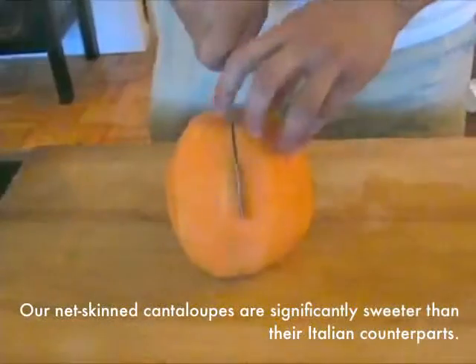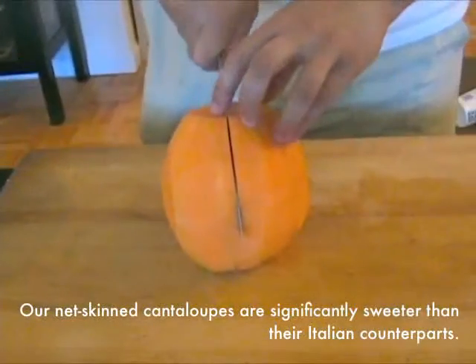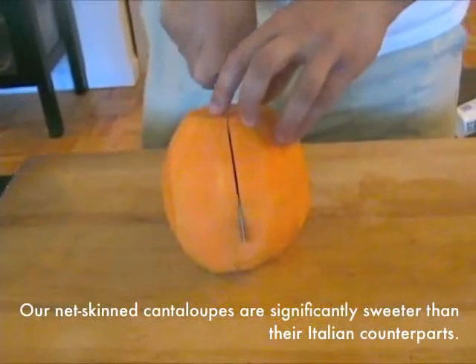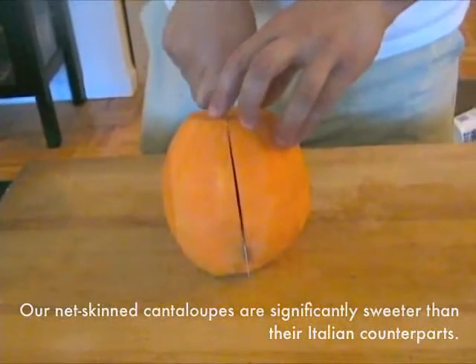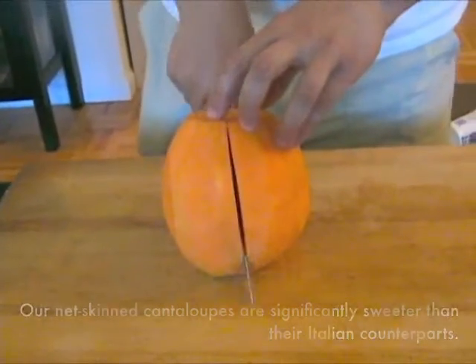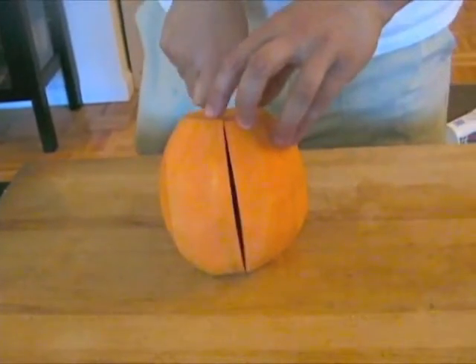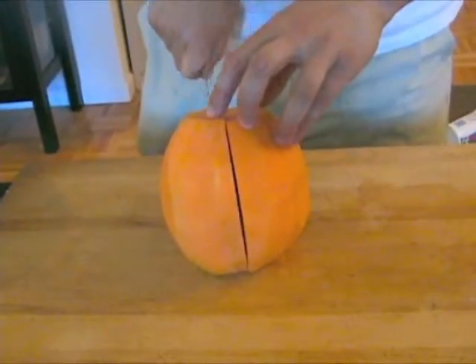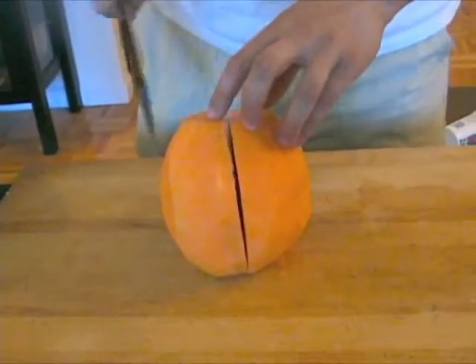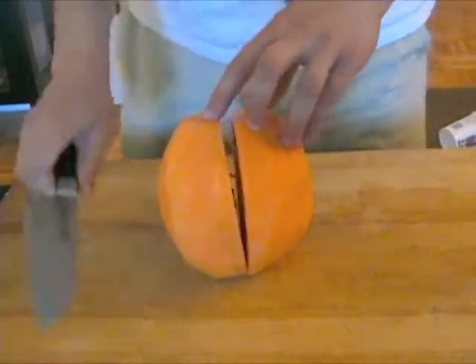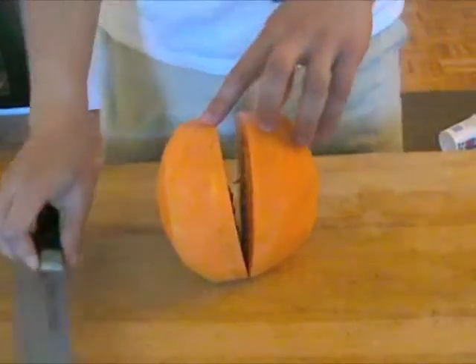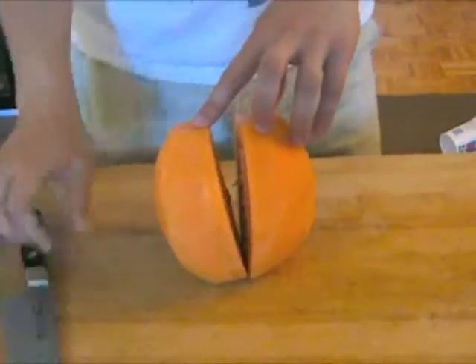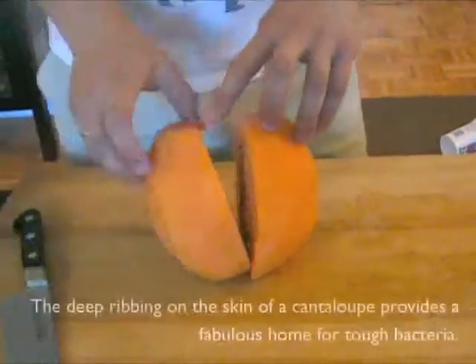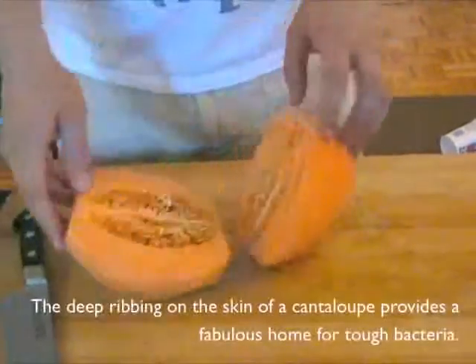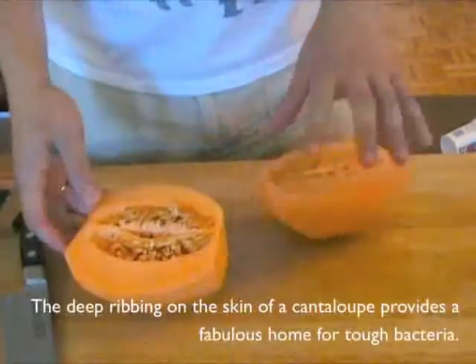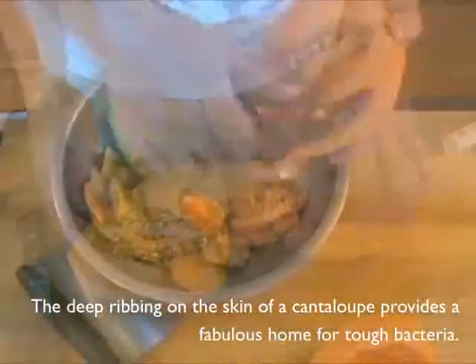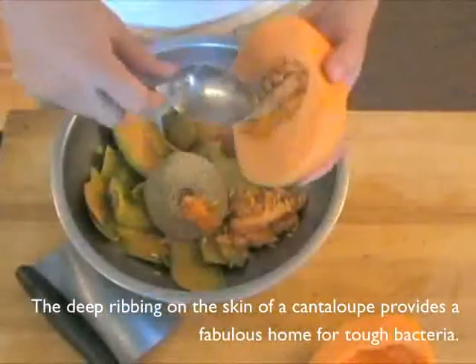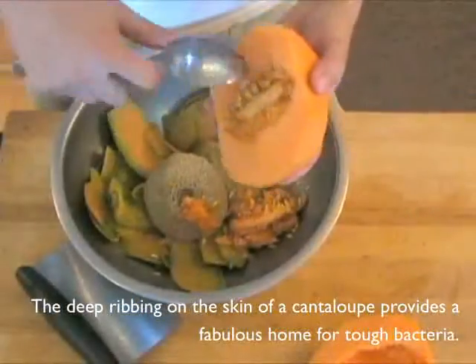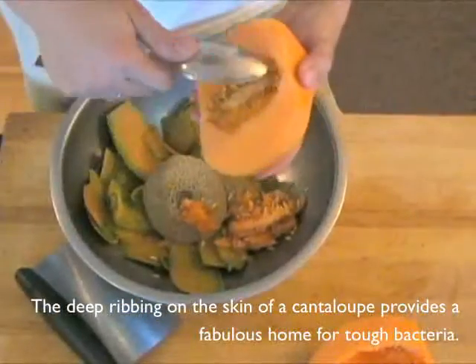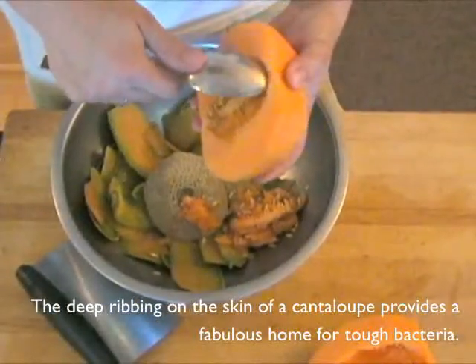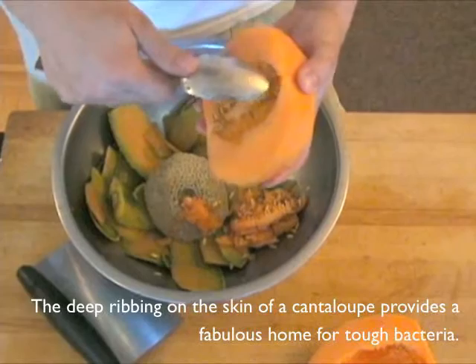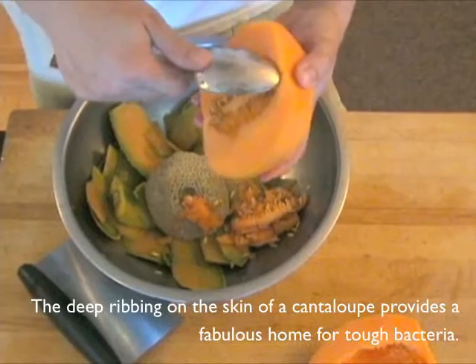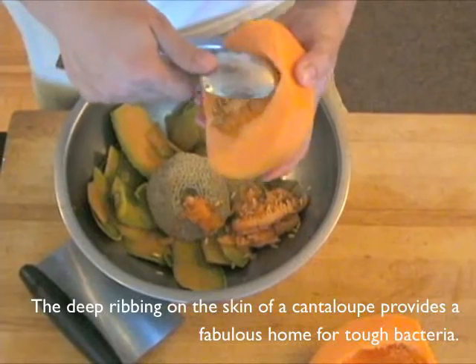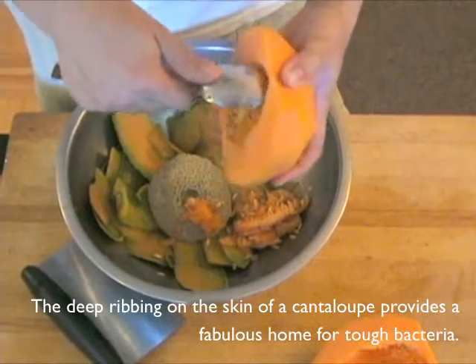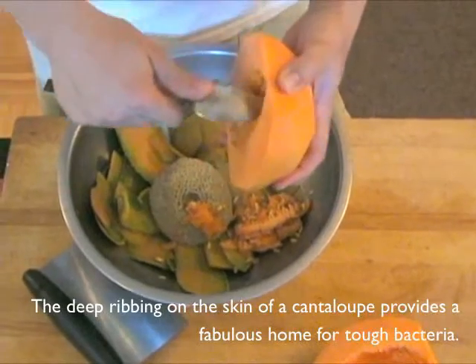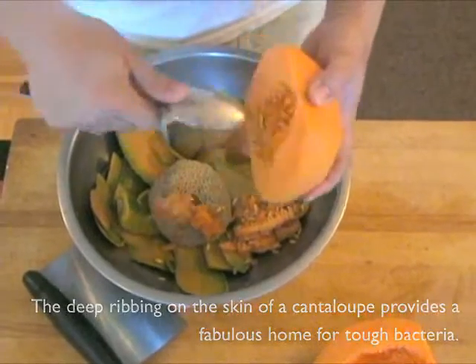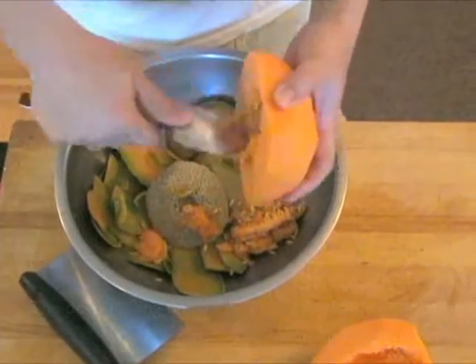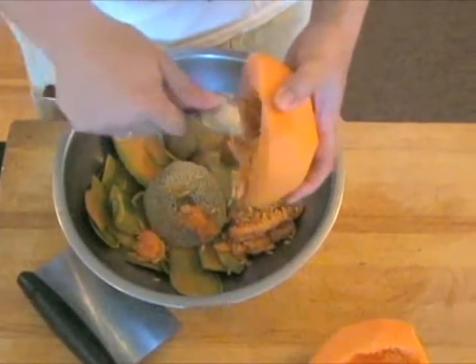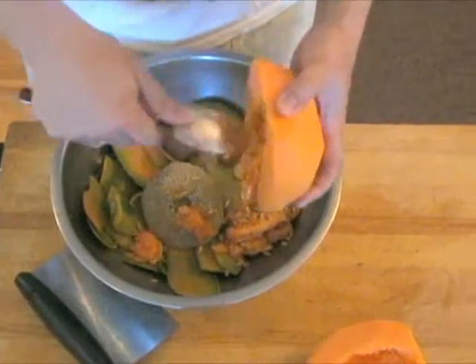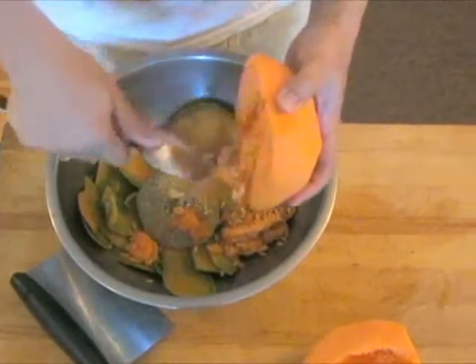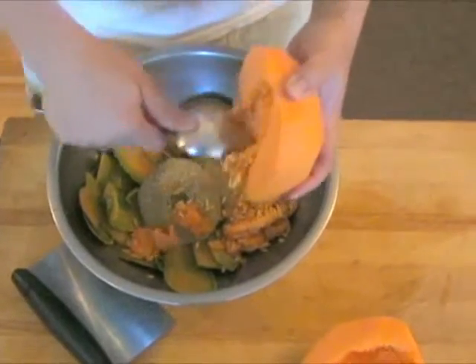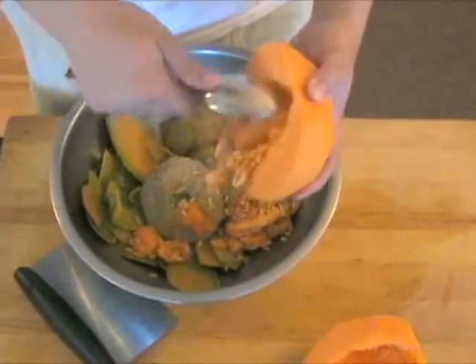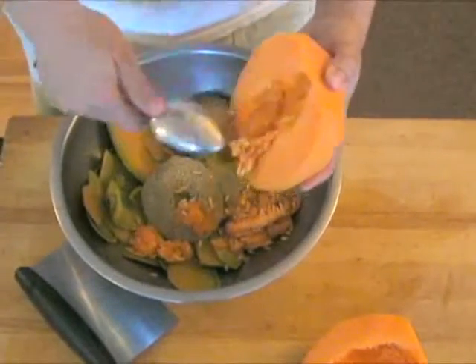To remove the seeds, split the melon in half lengthwise to reveal the center. Use a large spoon to scoop away the seeds and innards into a compost bowl or a trash can.